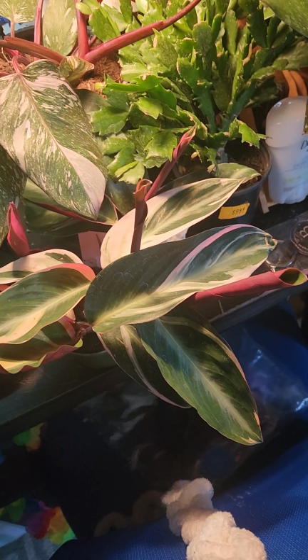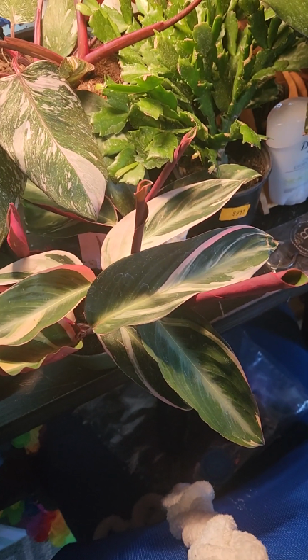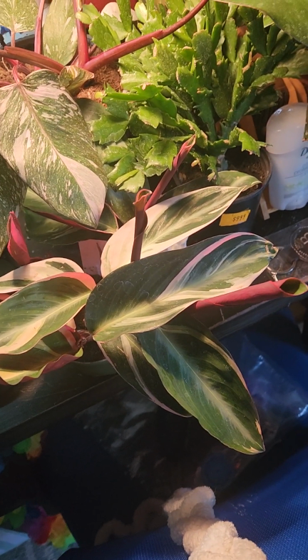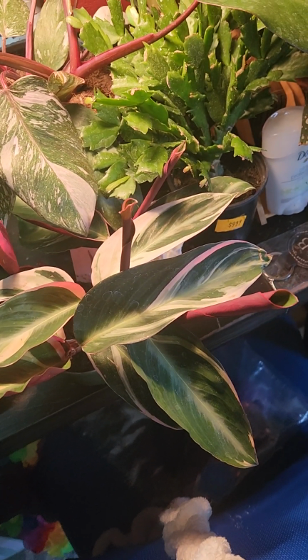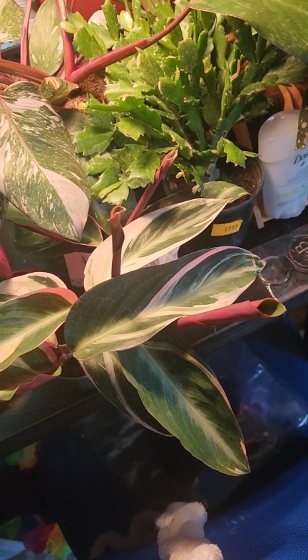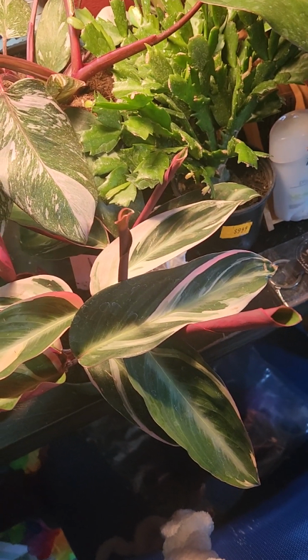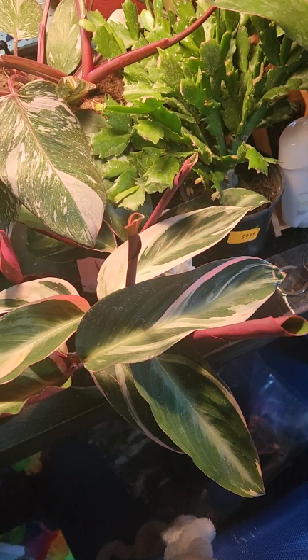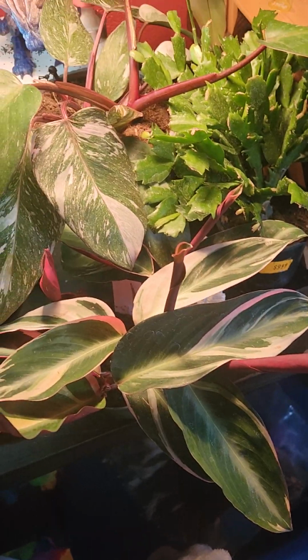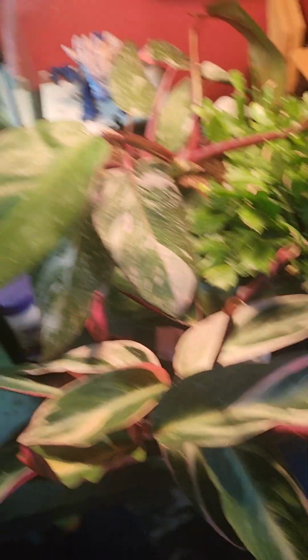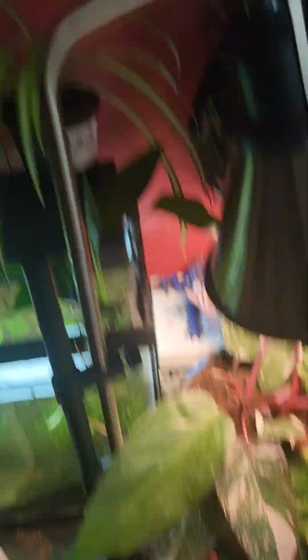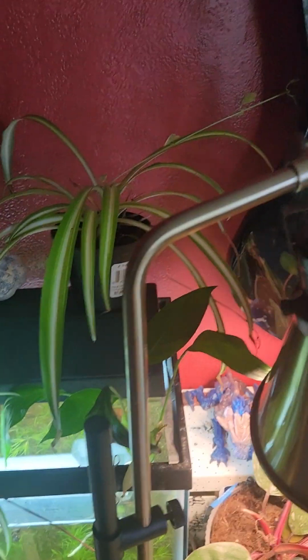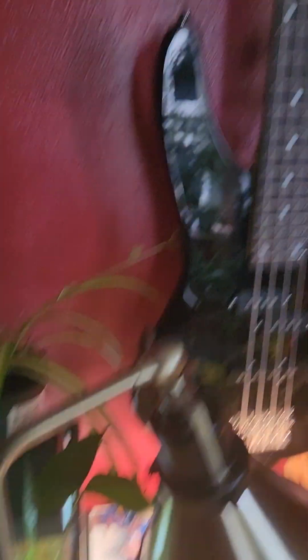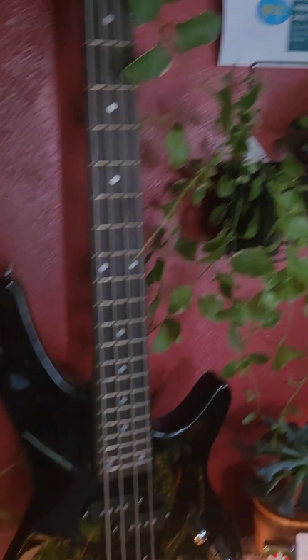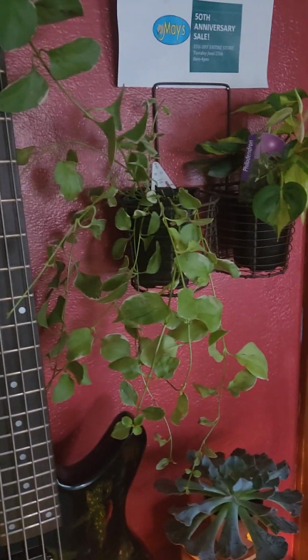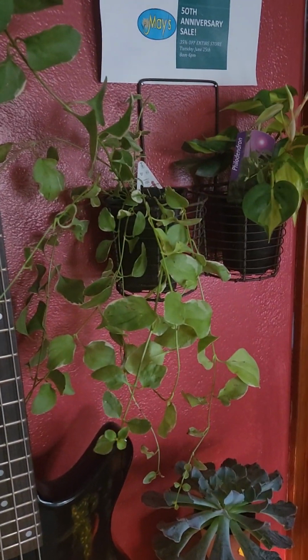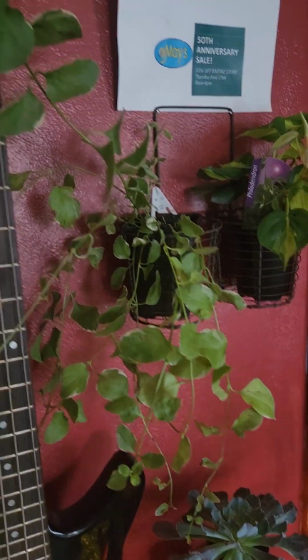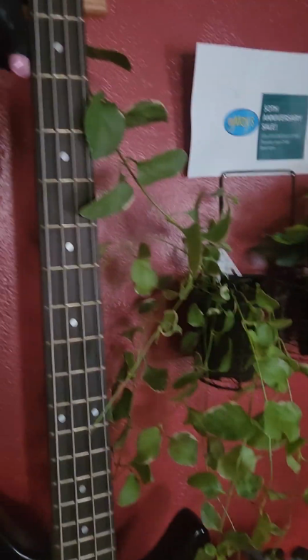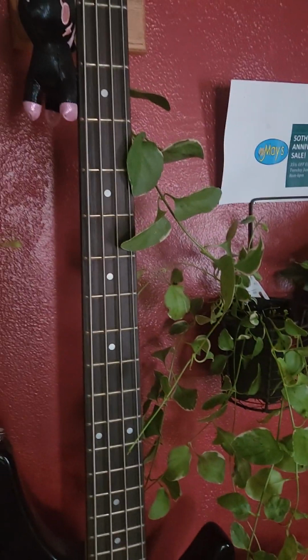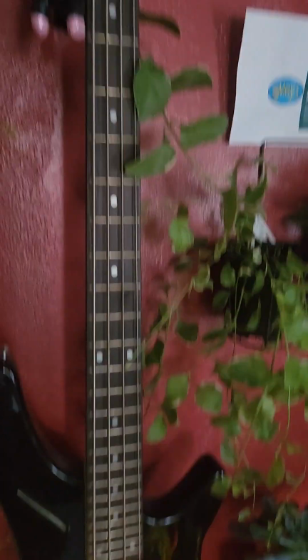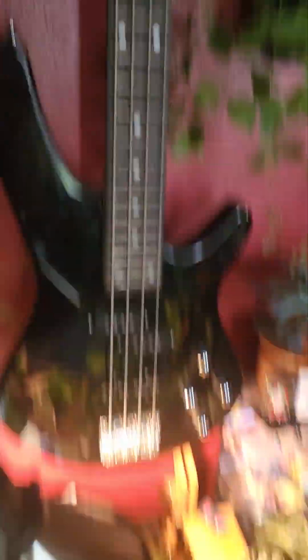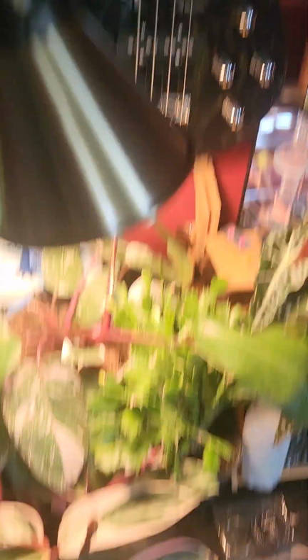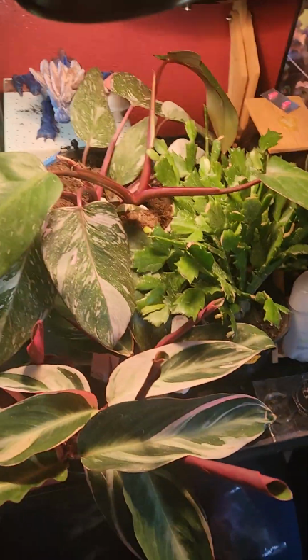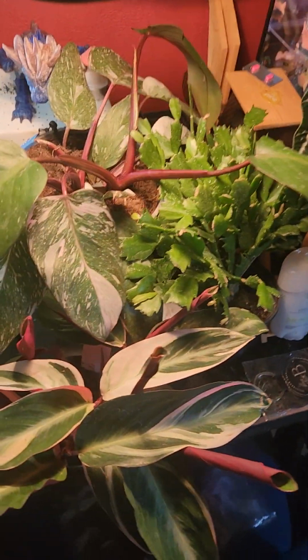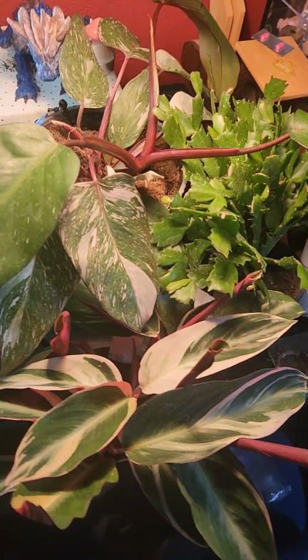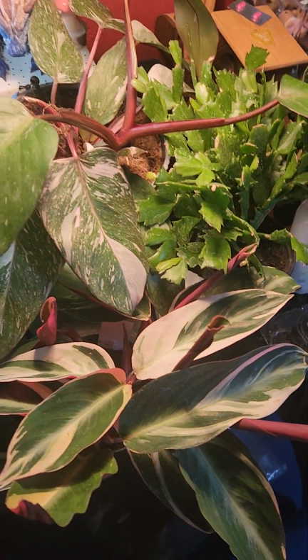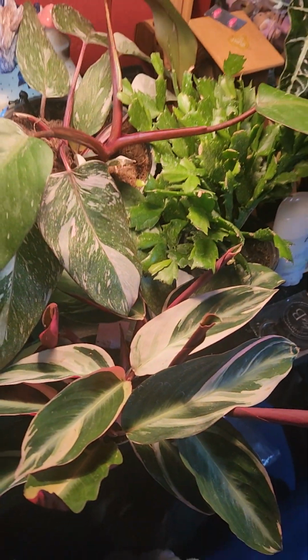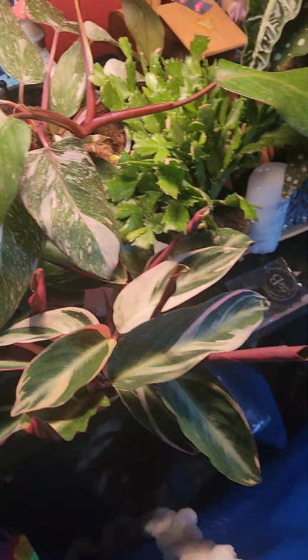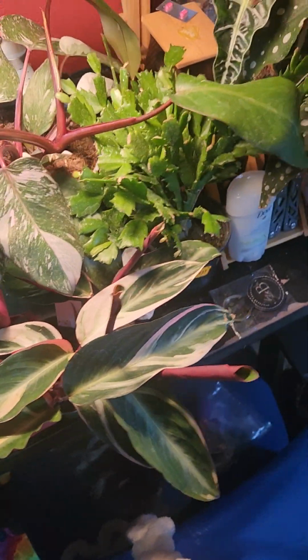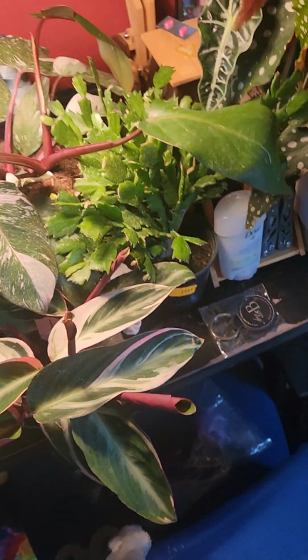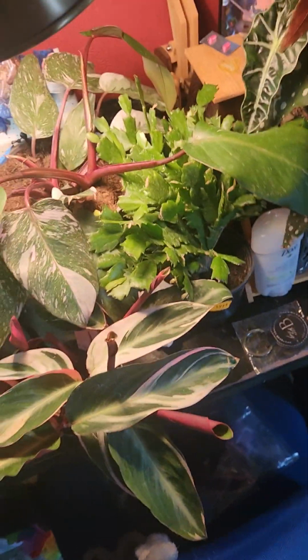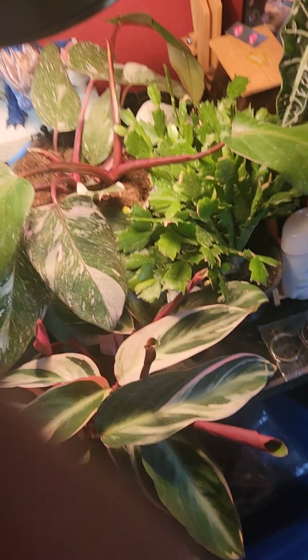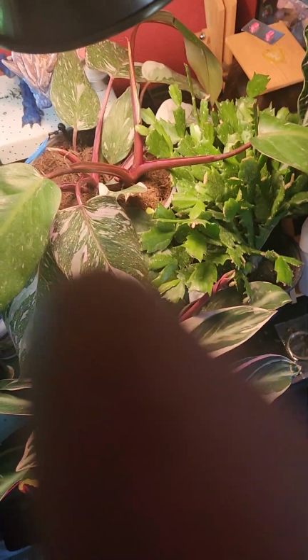Being able to do that is how I've been able to keep a lot of plants. Look at this guy — he's crawling up. It's really that simple. I'll give you some other examples too.